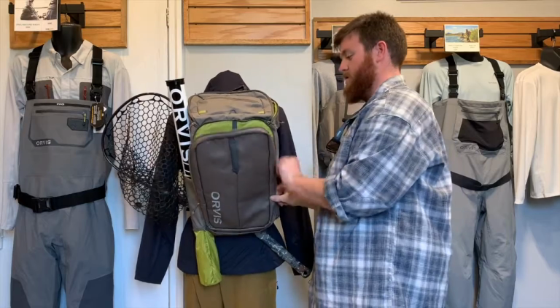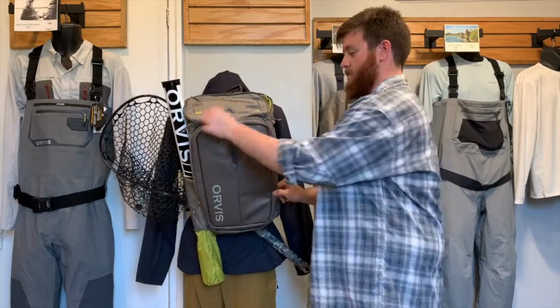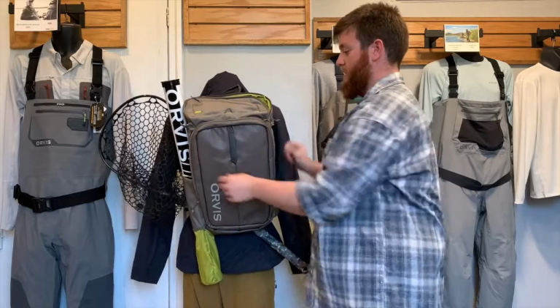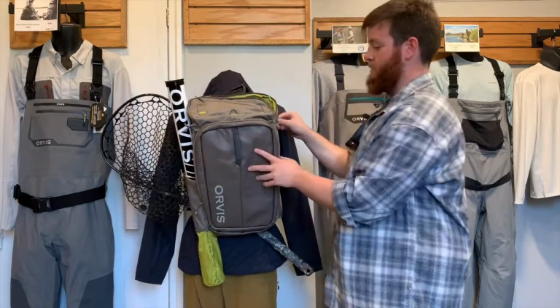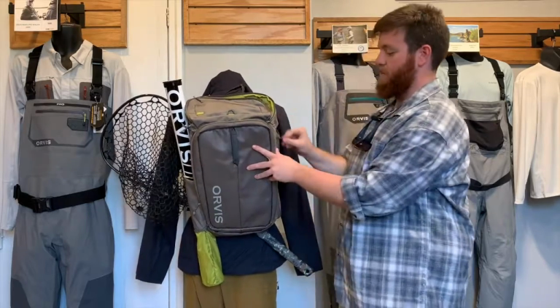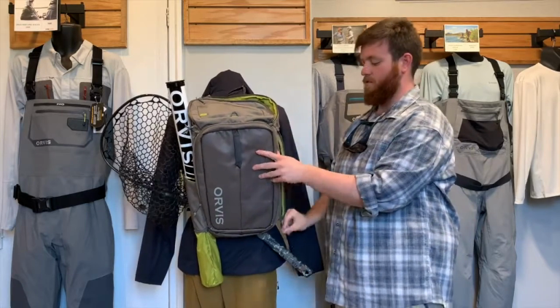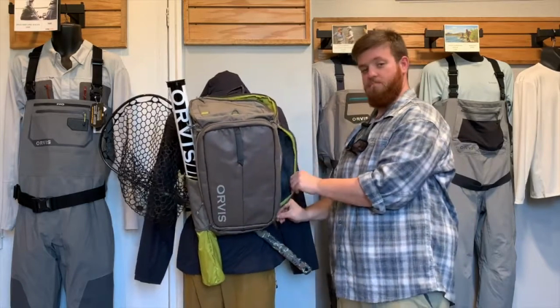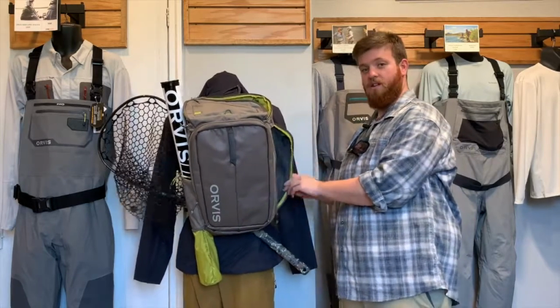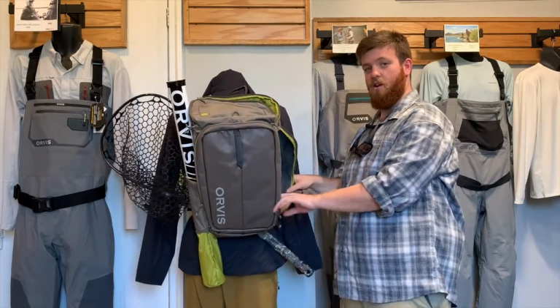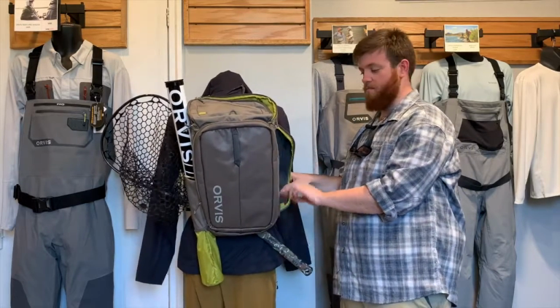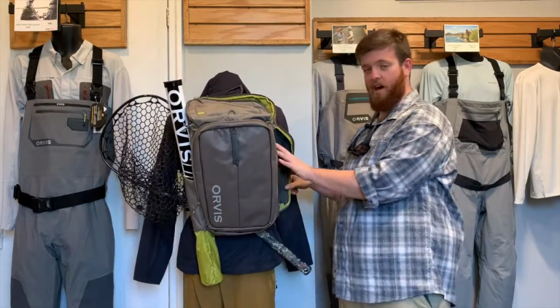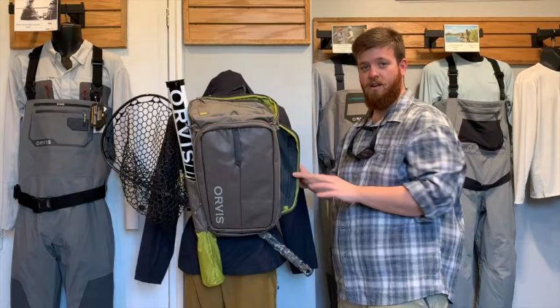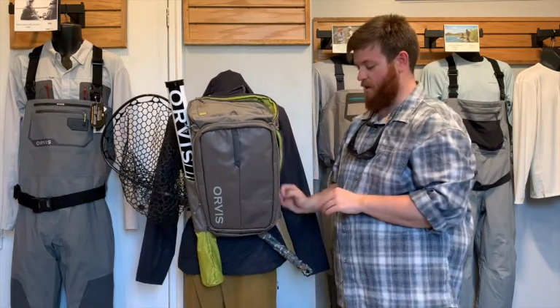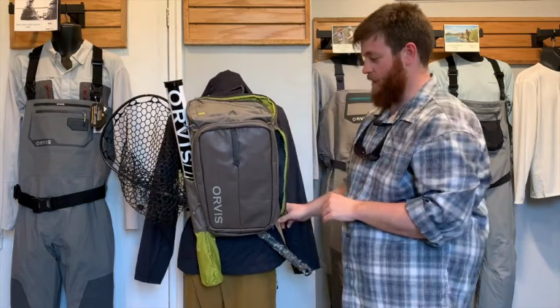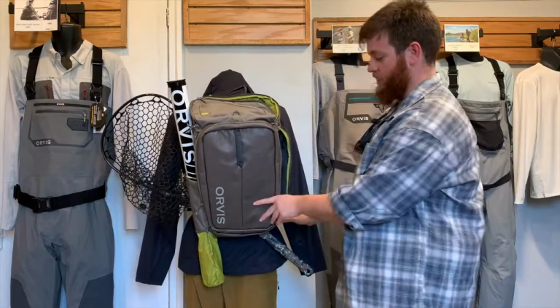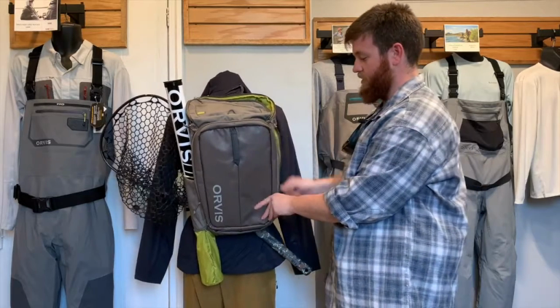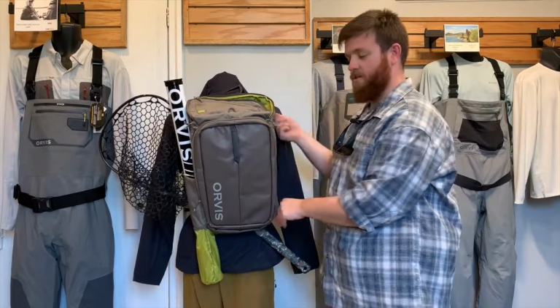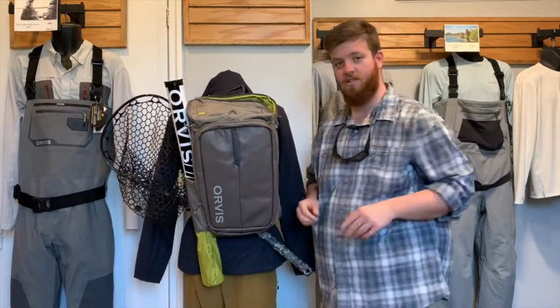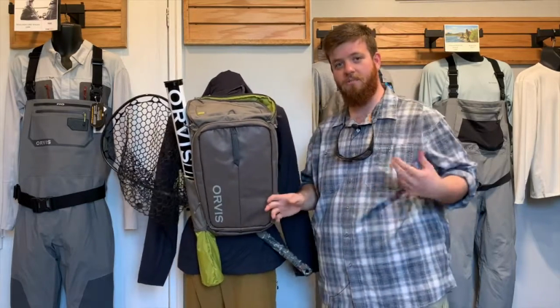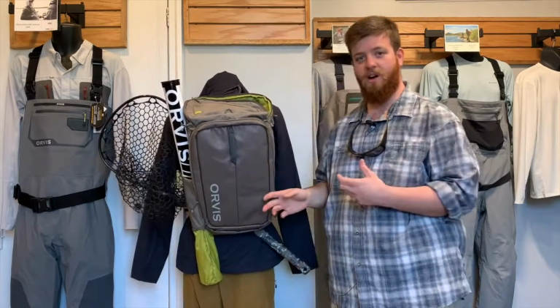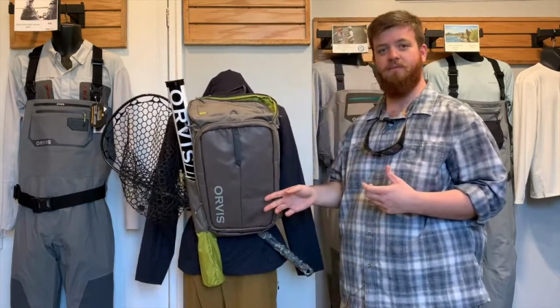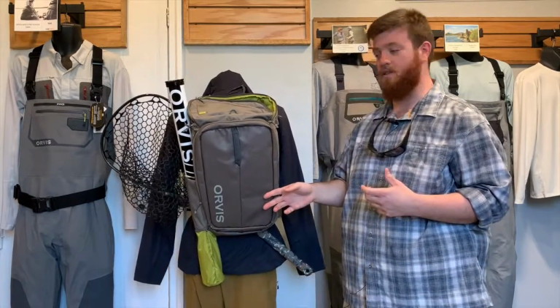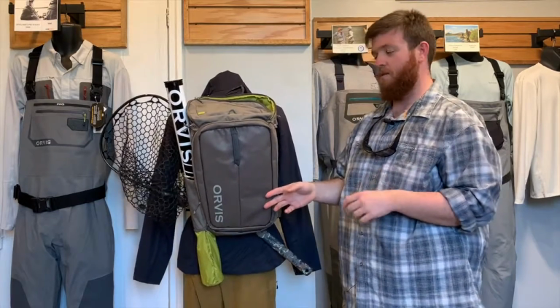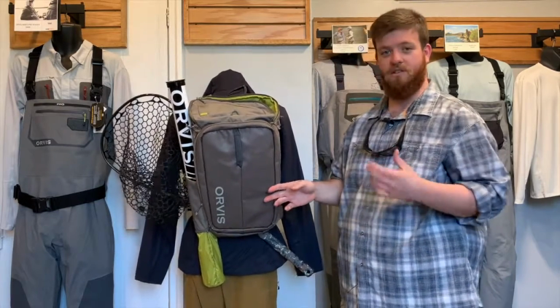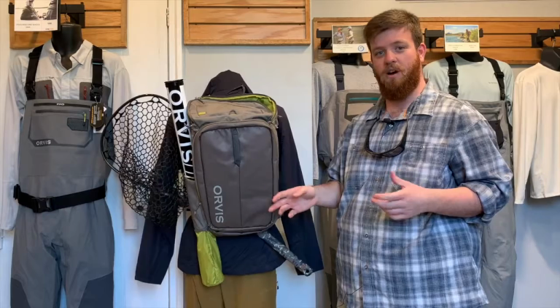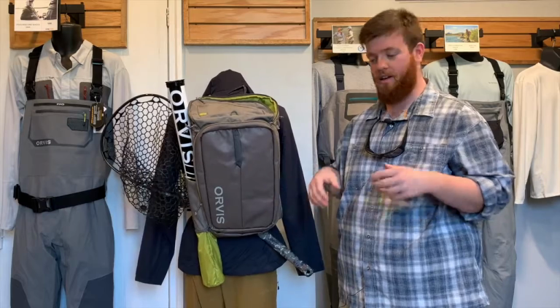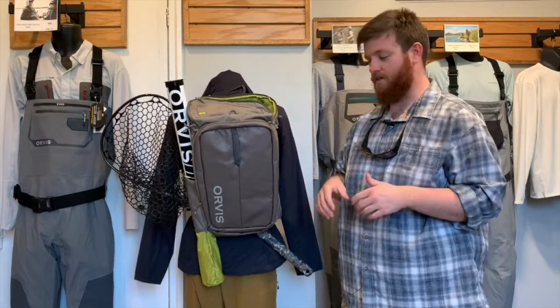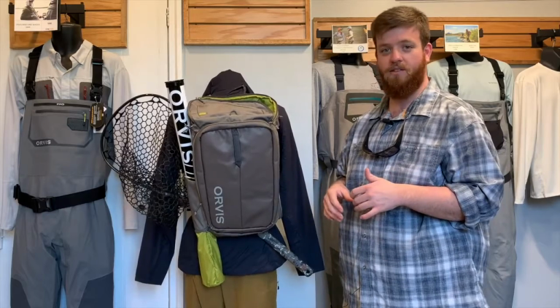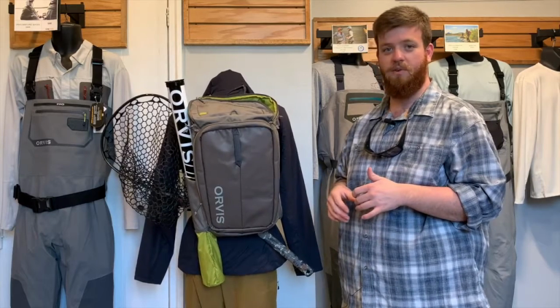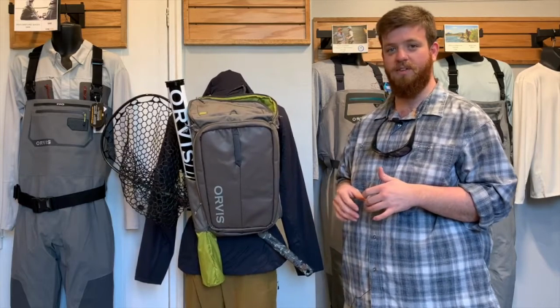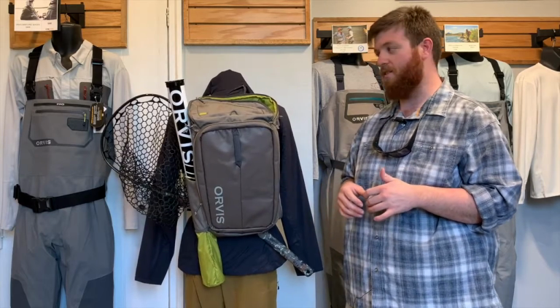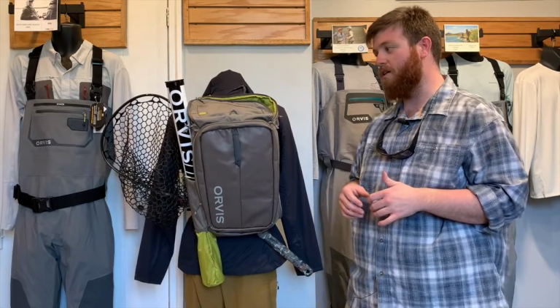You also have pockets that open from the side. That's great because this allows you to sling the backpack in front of you while you're still wearing it and access the compartments inside of it.